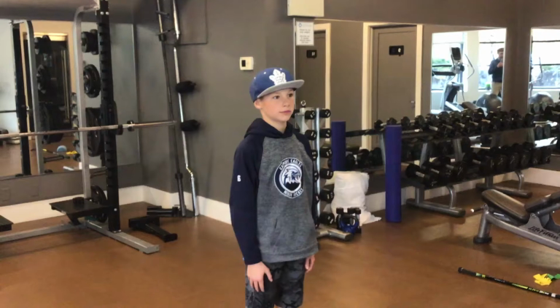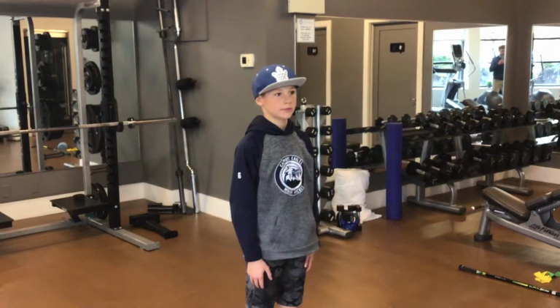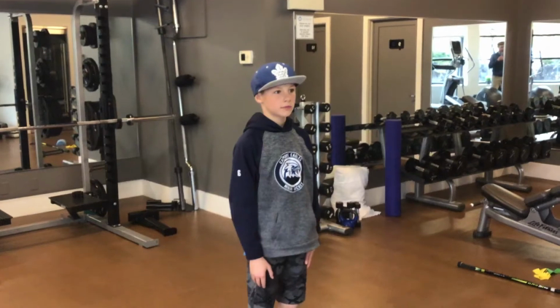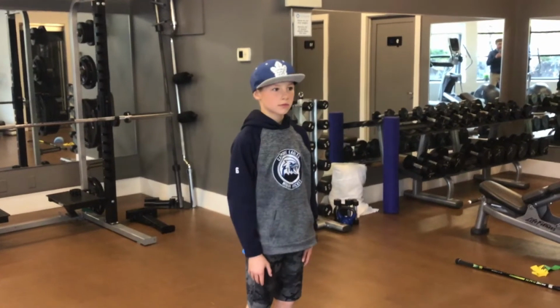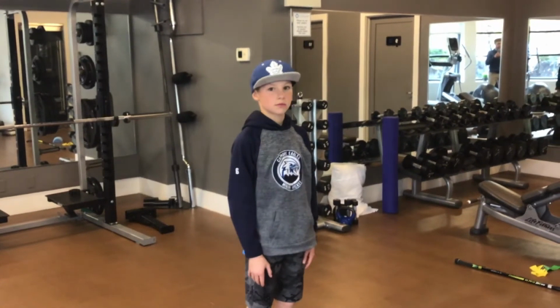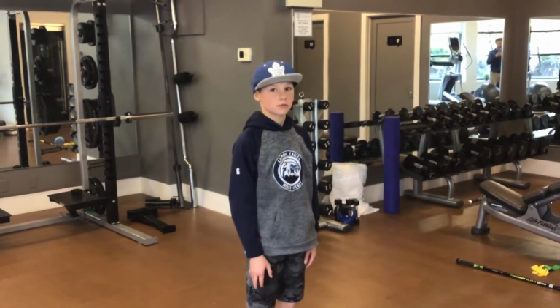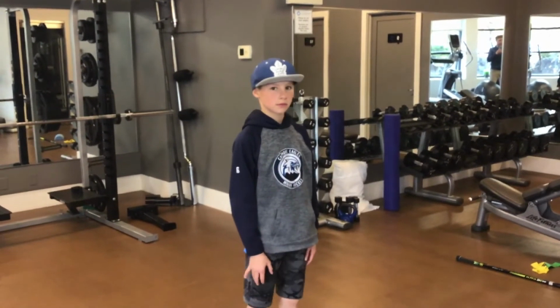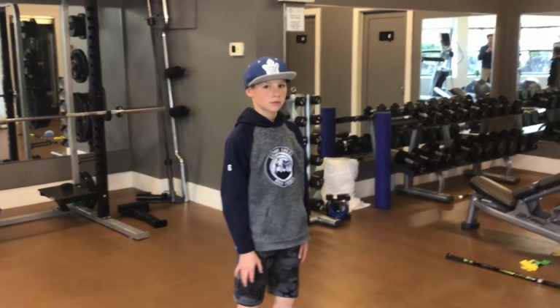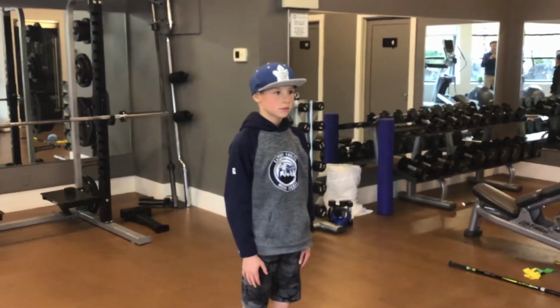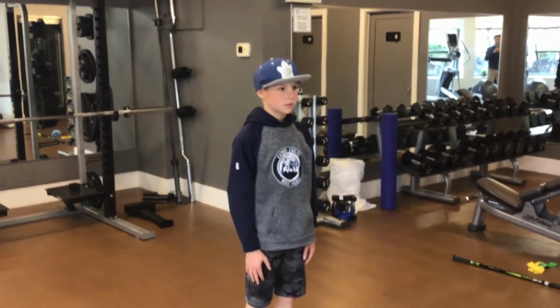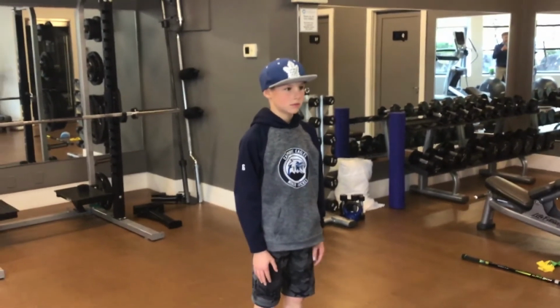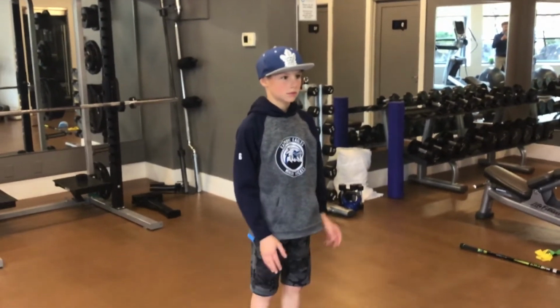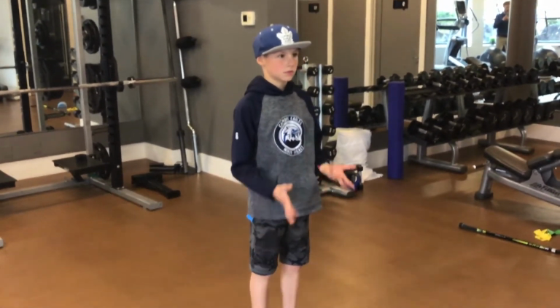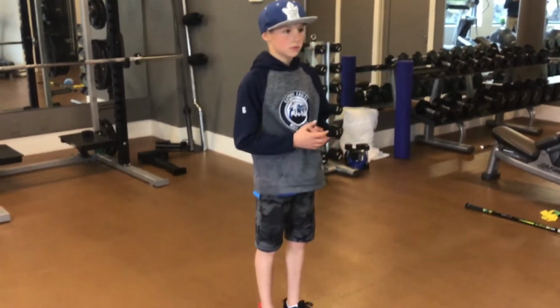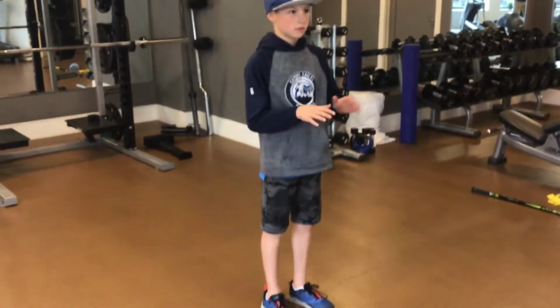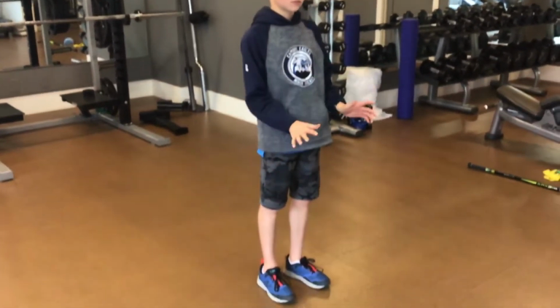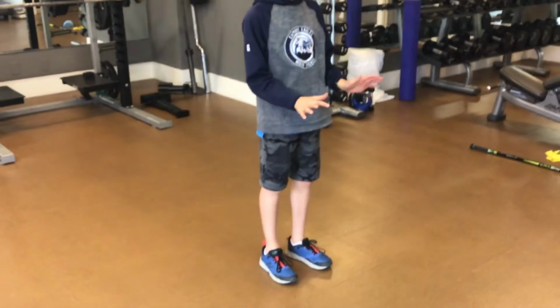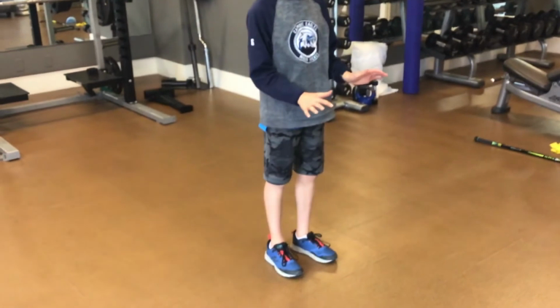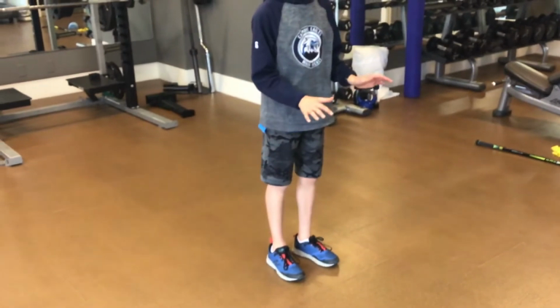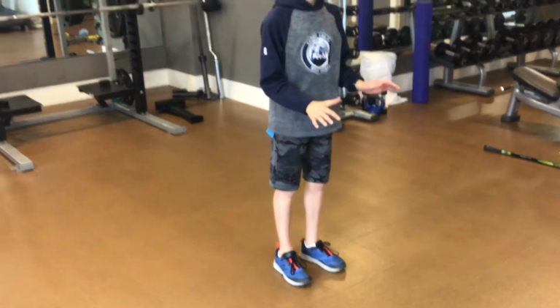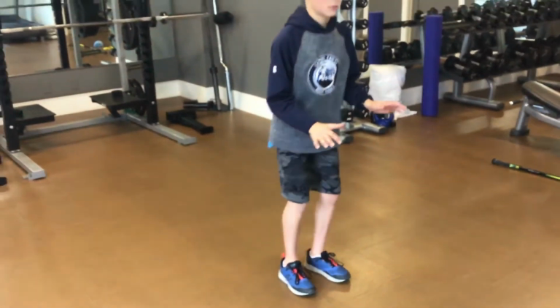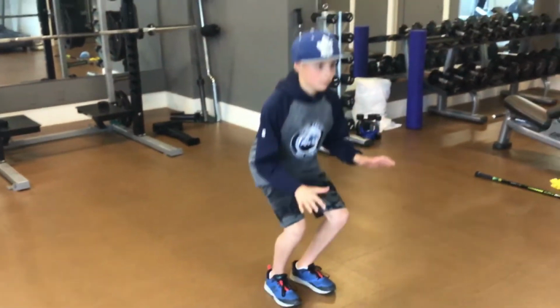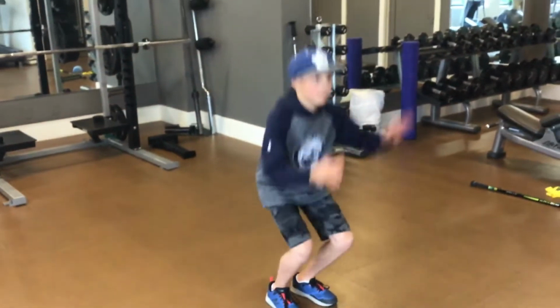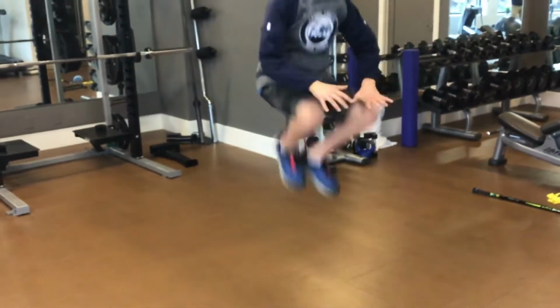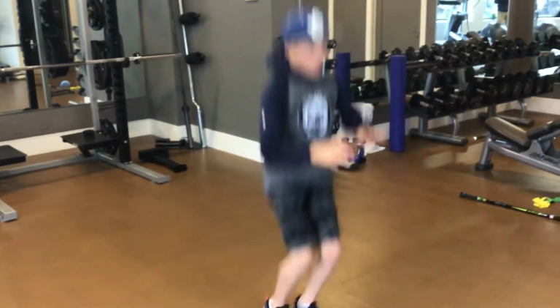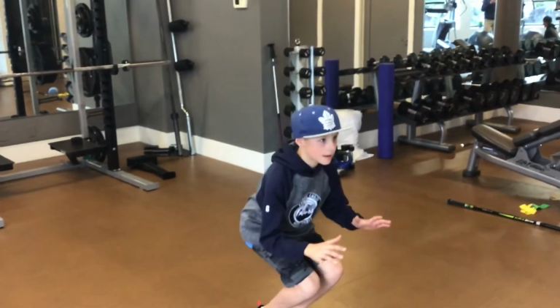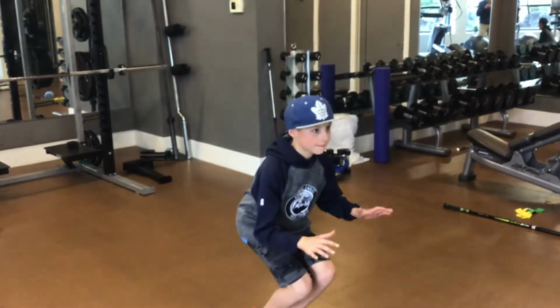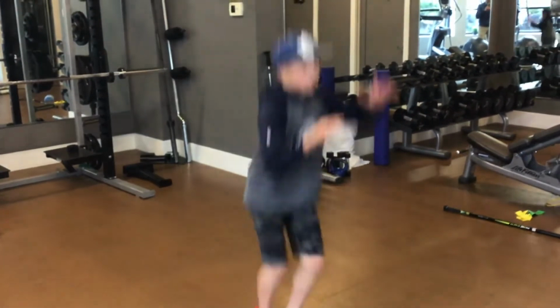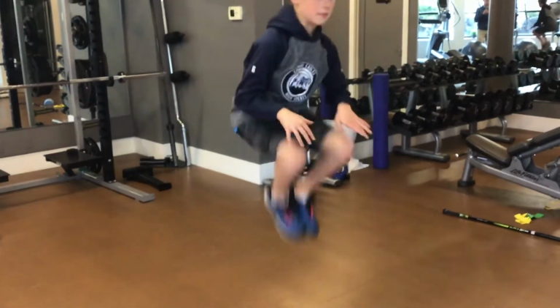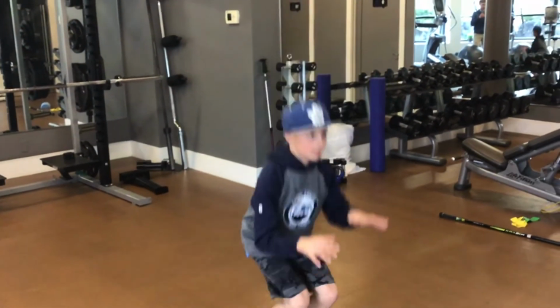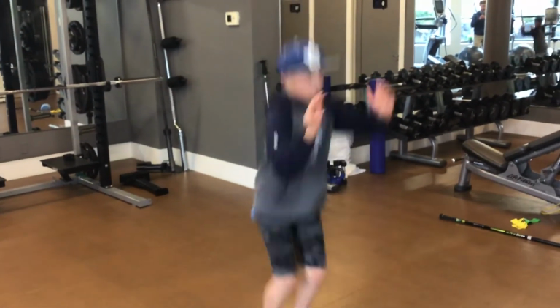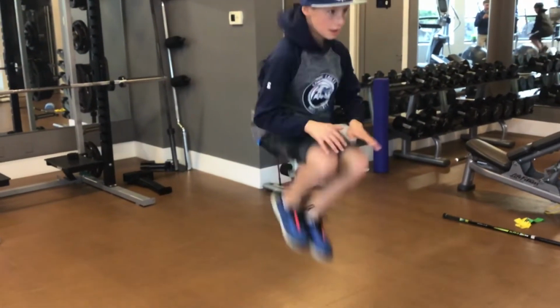This next exercise we're looking at tuck jumps. This gets really good power and explosiveness for the legs. So let's go ahead there, tuck jumps up. Yep, all as quick as you can.